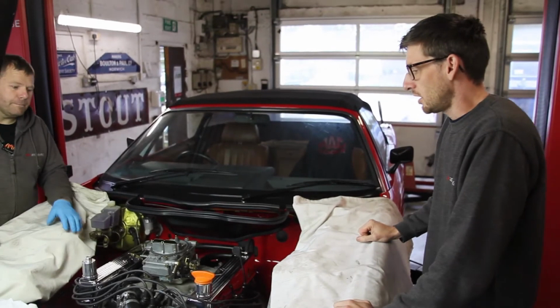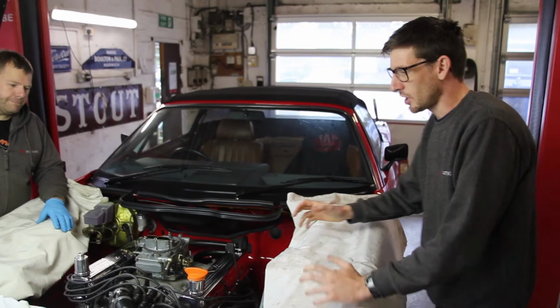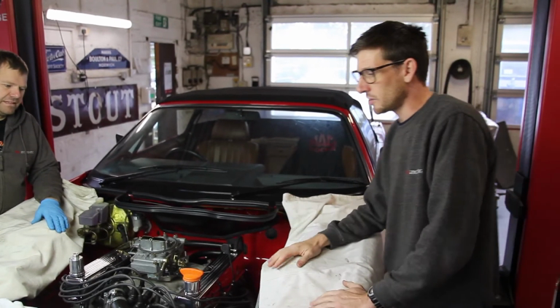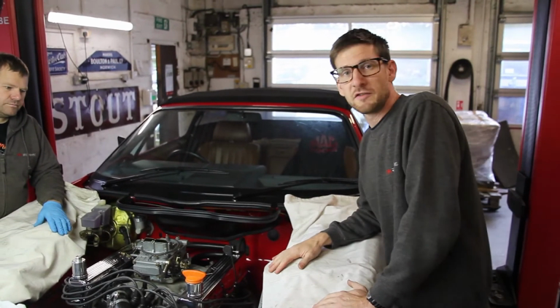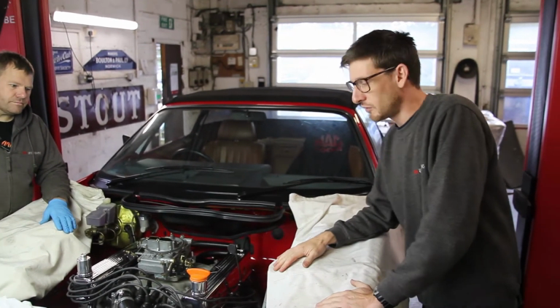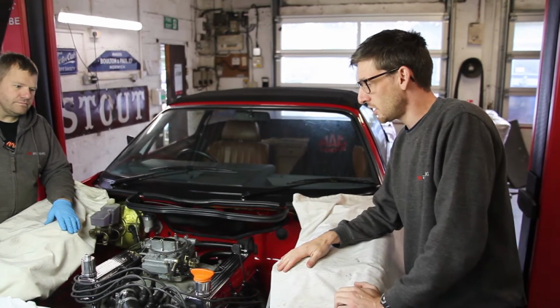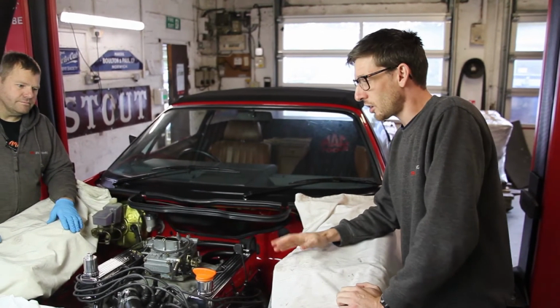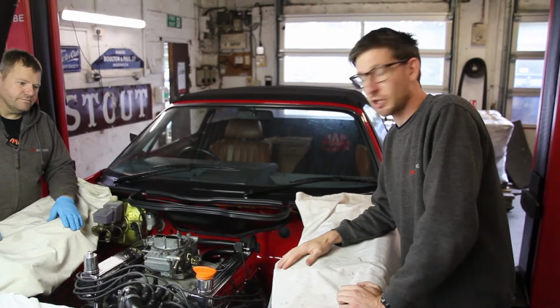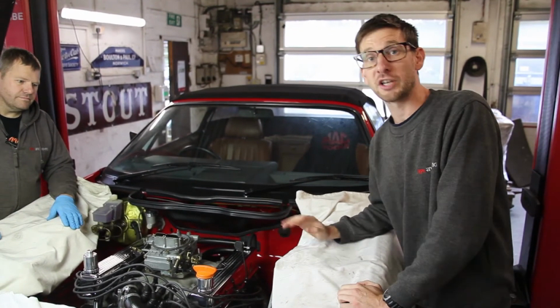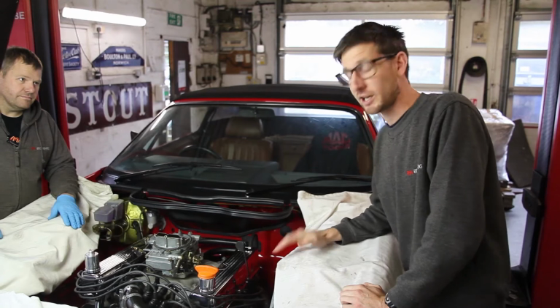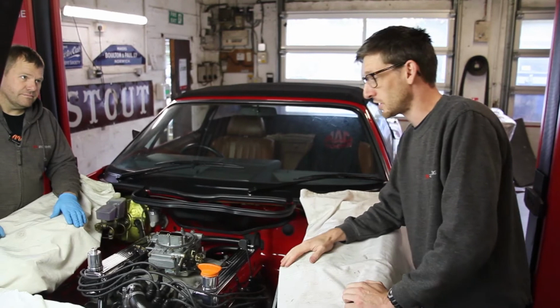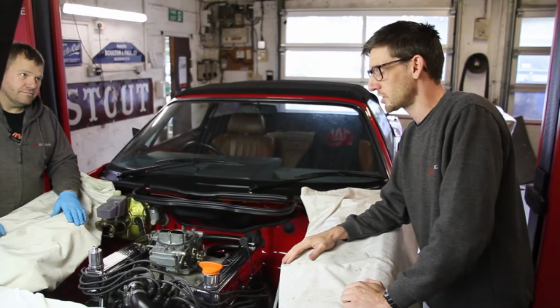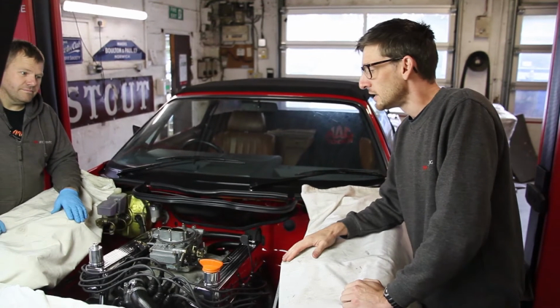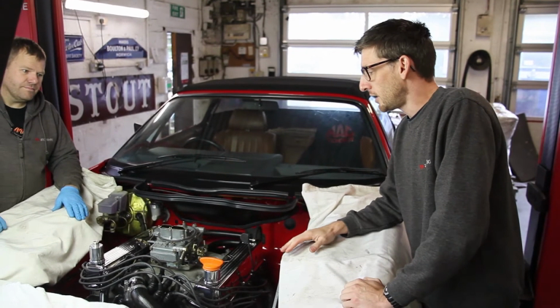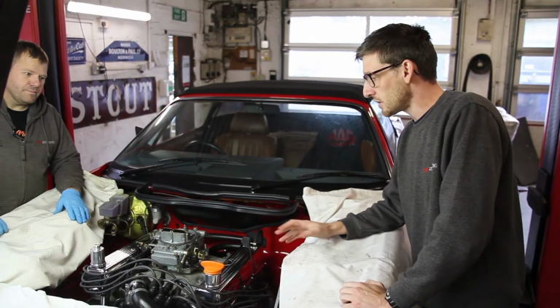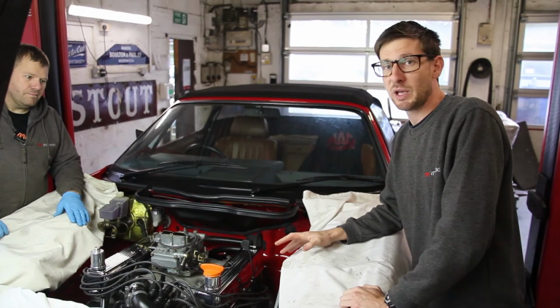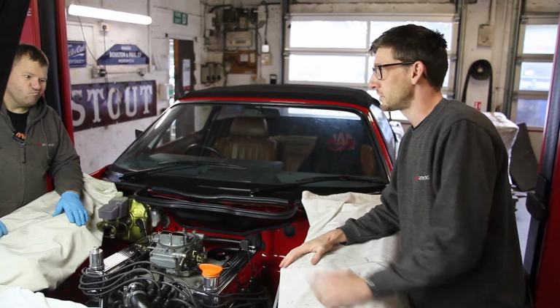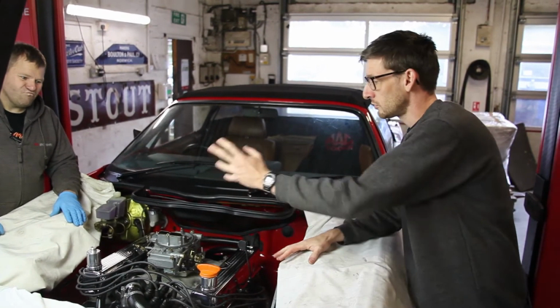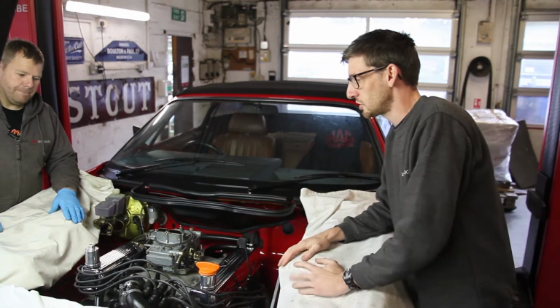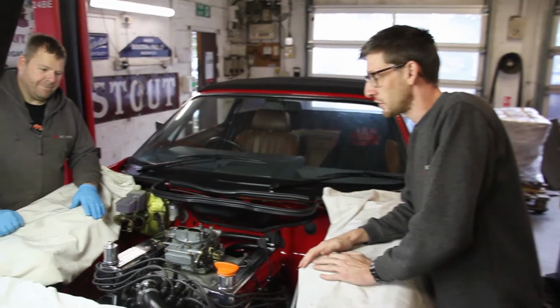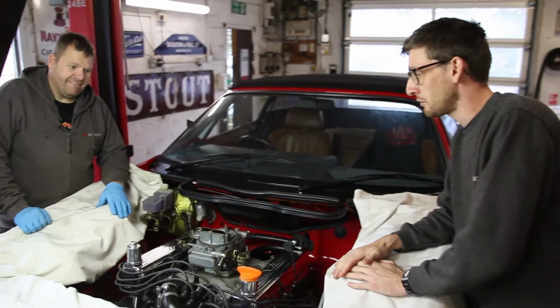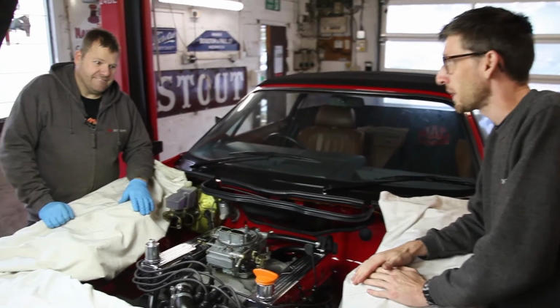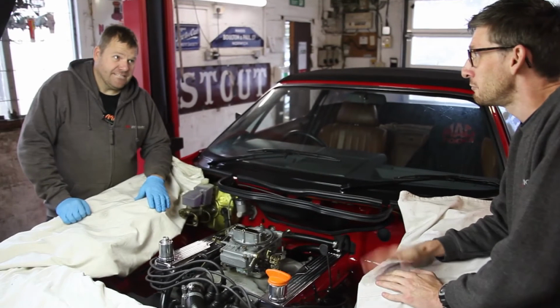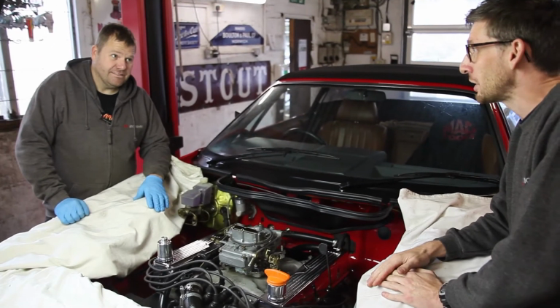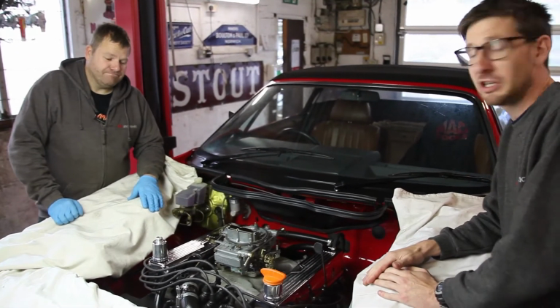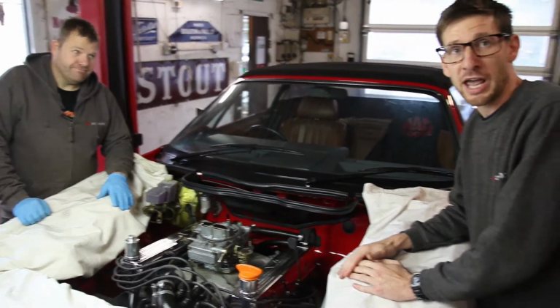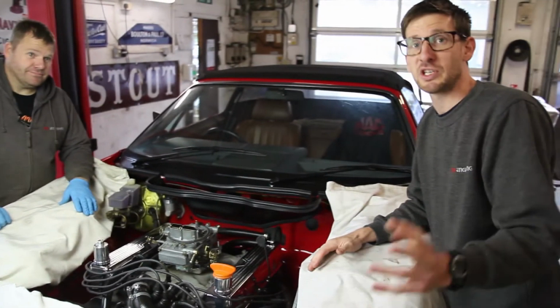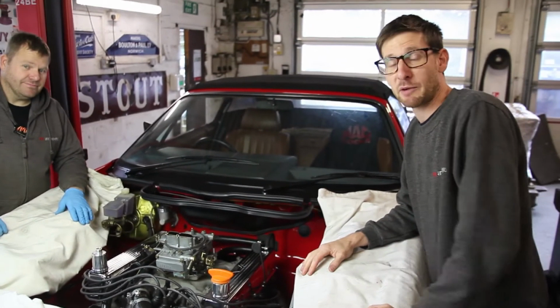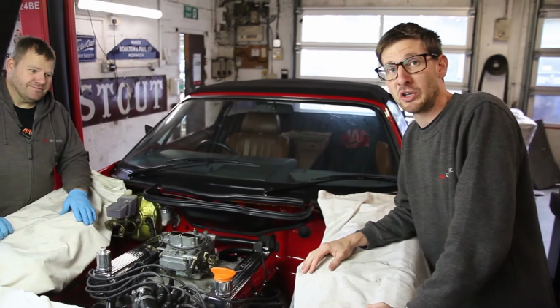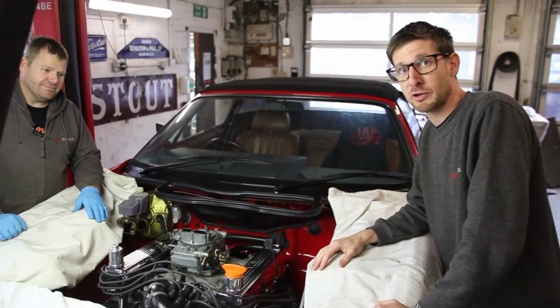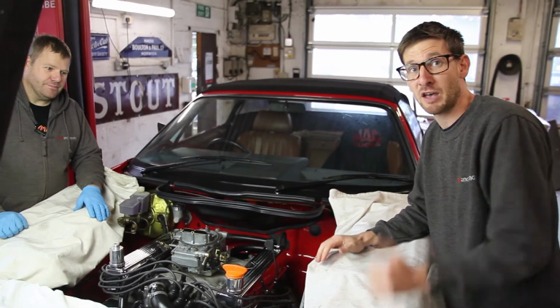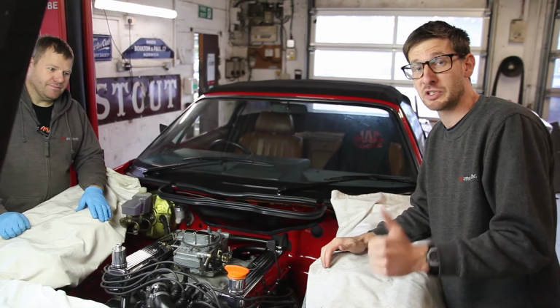So, second video of the TR8 — we're going to call it a TR8 now, not a 7/8. The engine's now being removed, and we've got Chocolate Steve here removing the engine. Handsome Steve is back with us behind the camera, so better videos today.